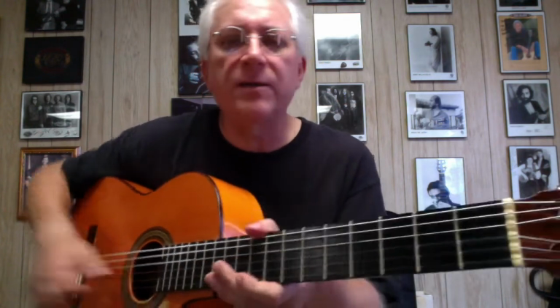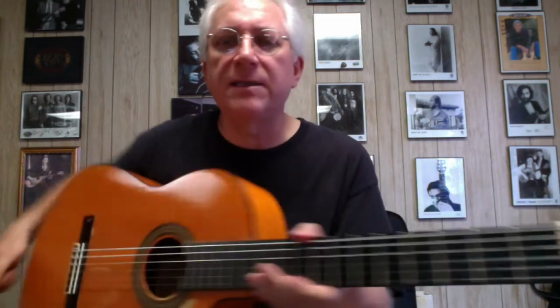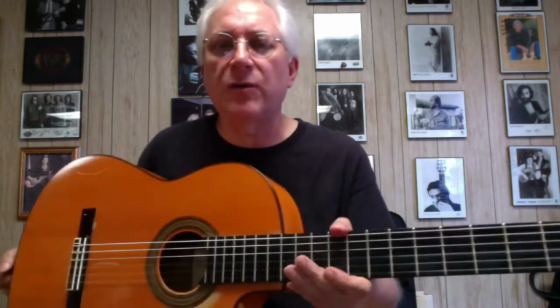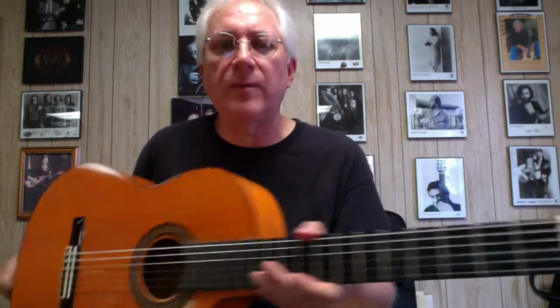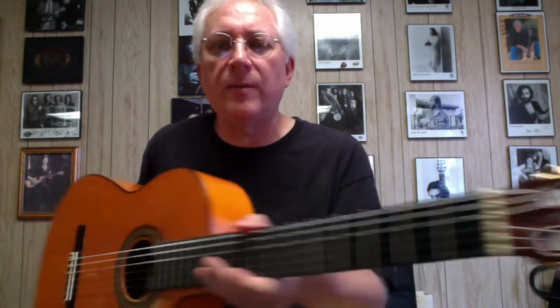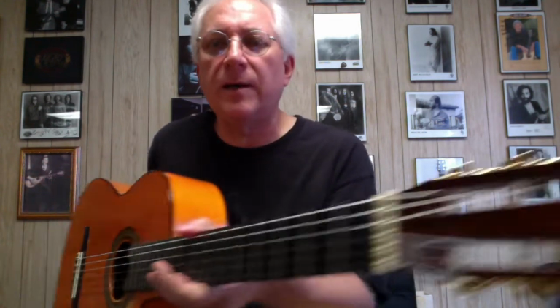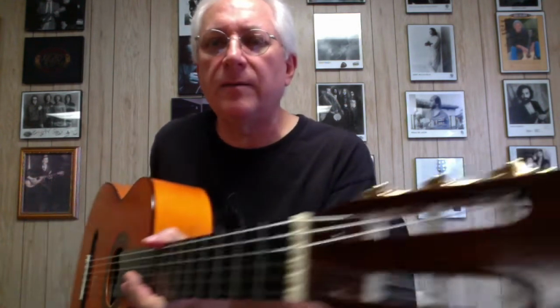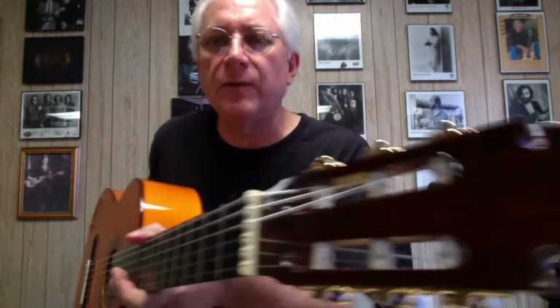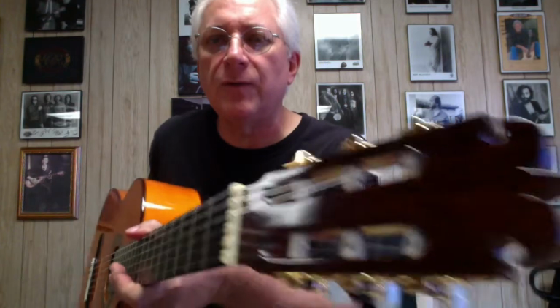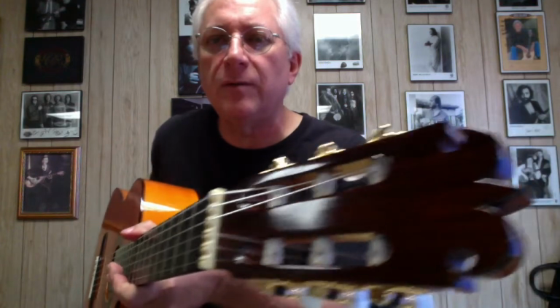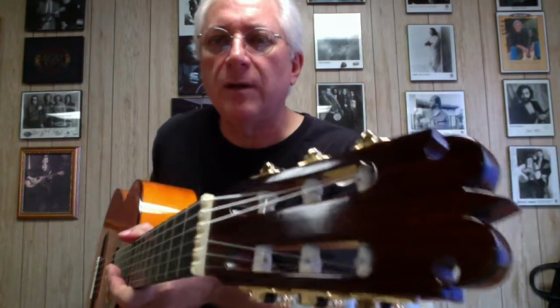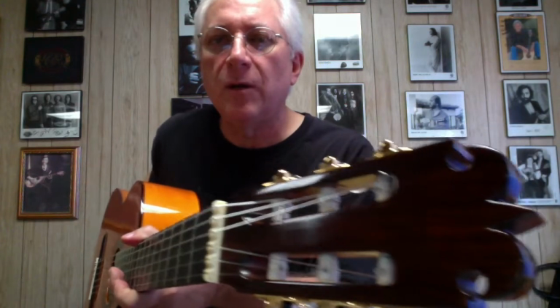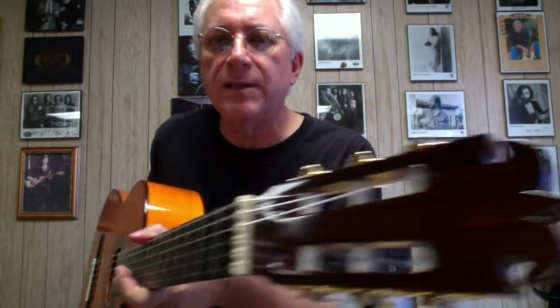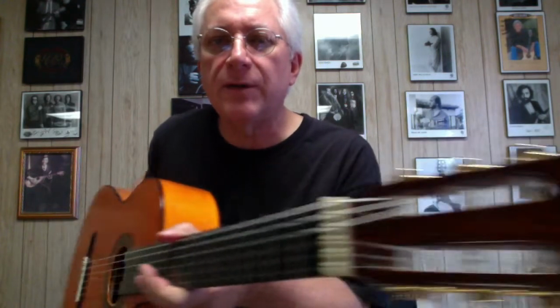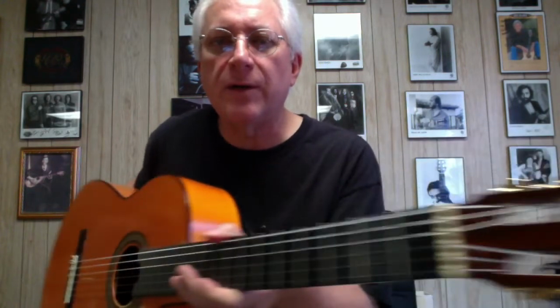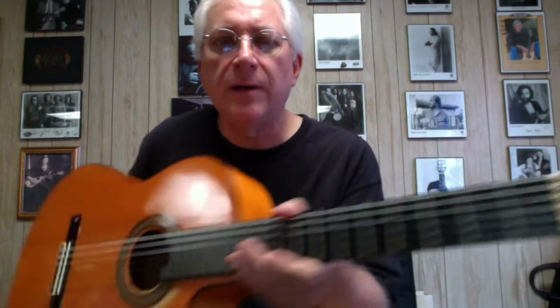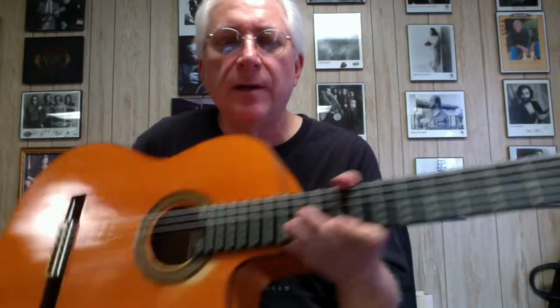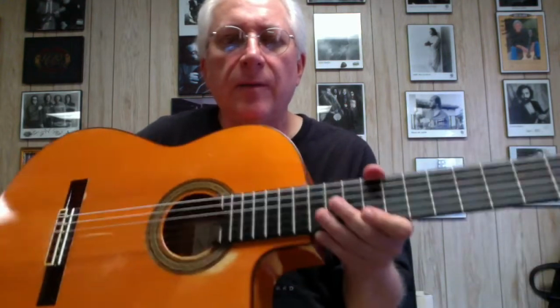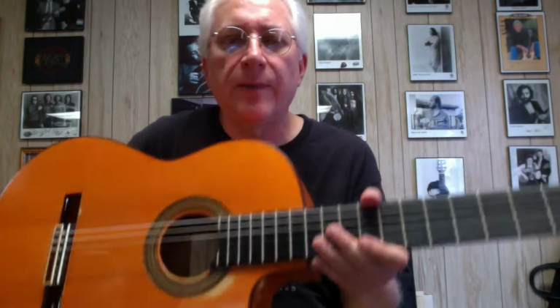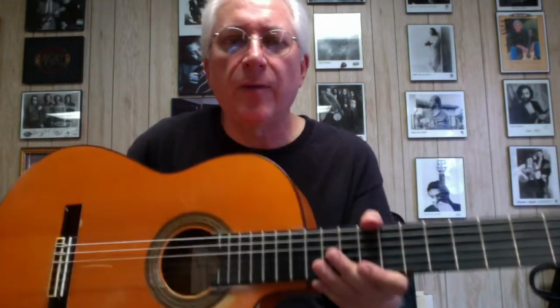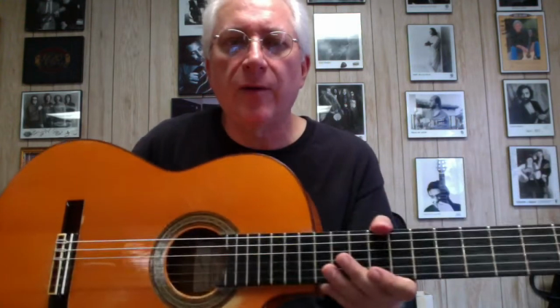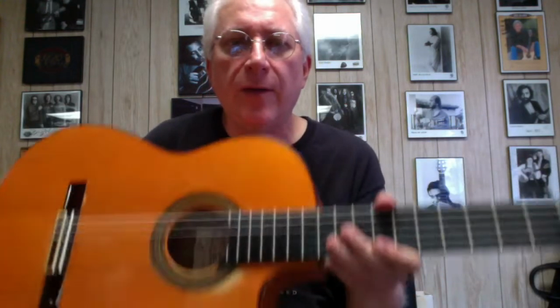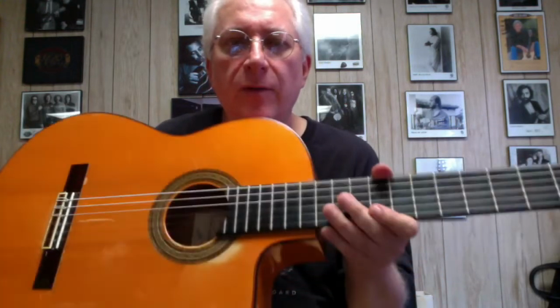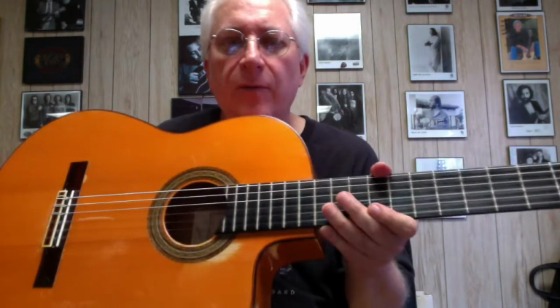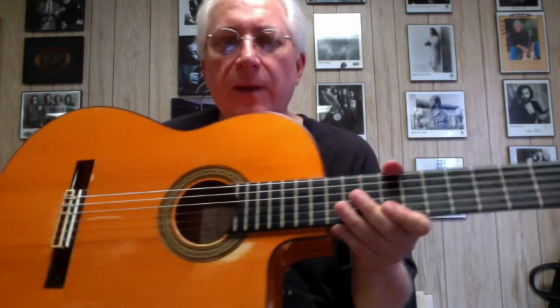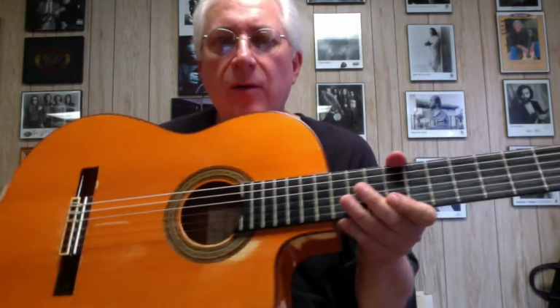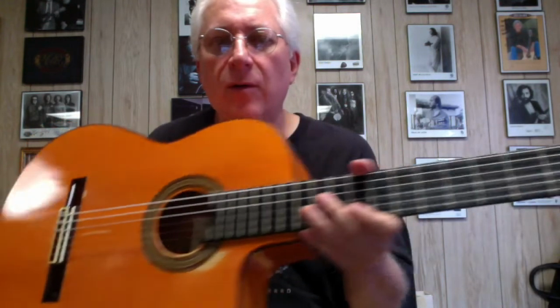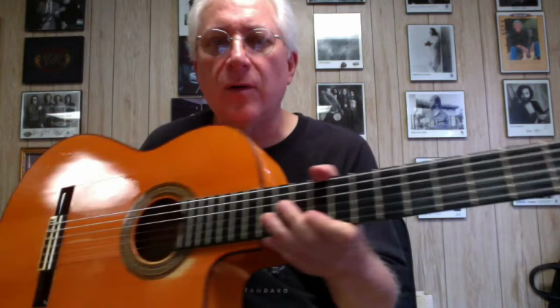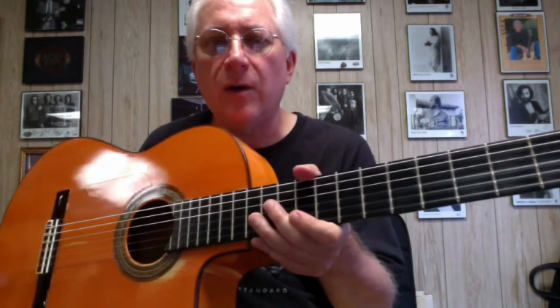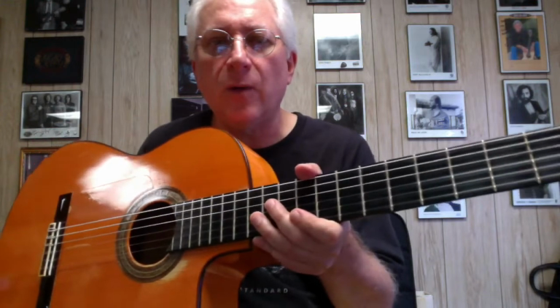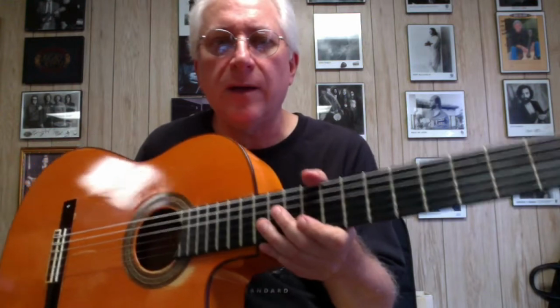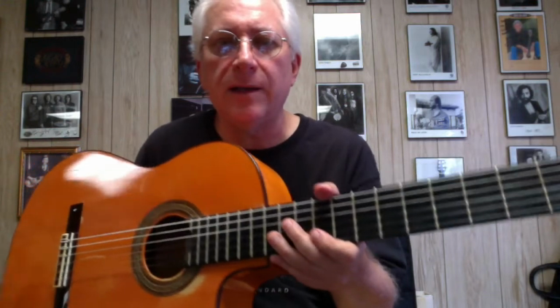So this is the story about my beautiful lone sister, the Pedro Maldonado flamenco cutaway guitar.